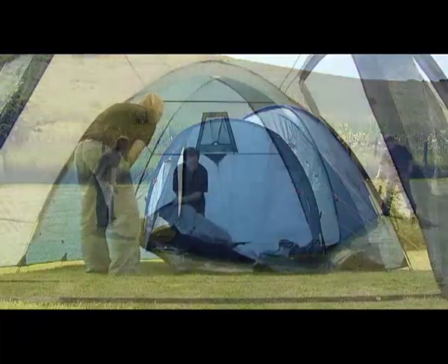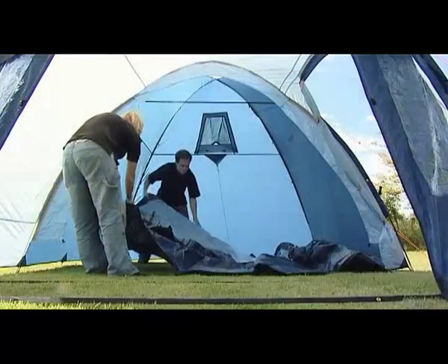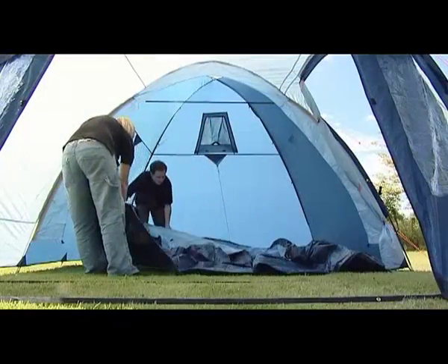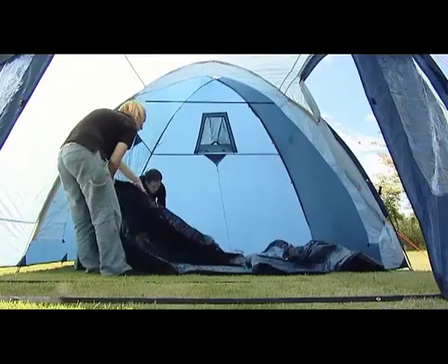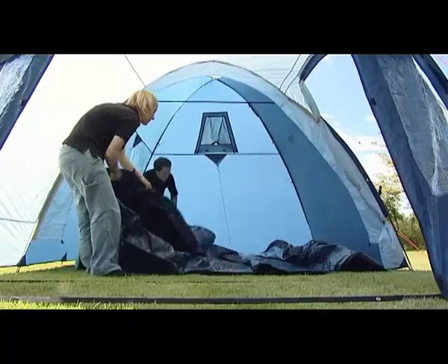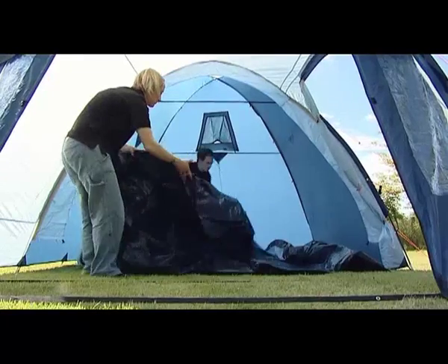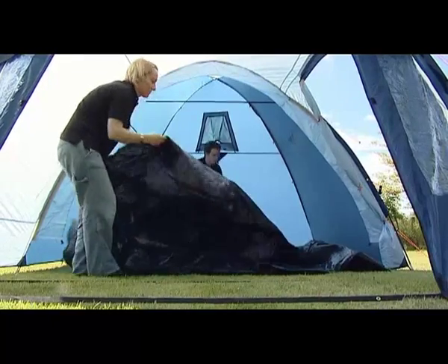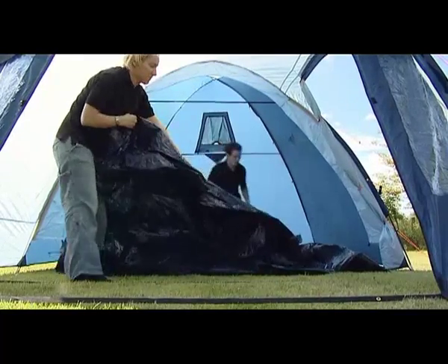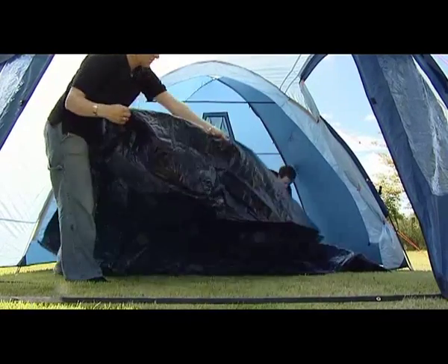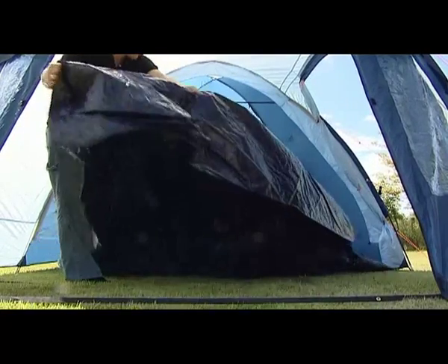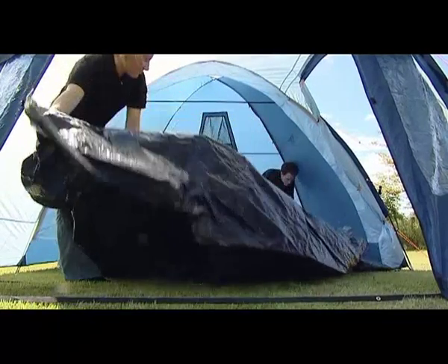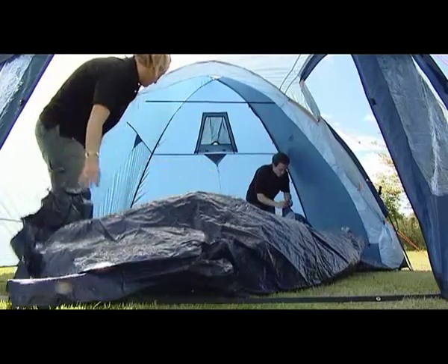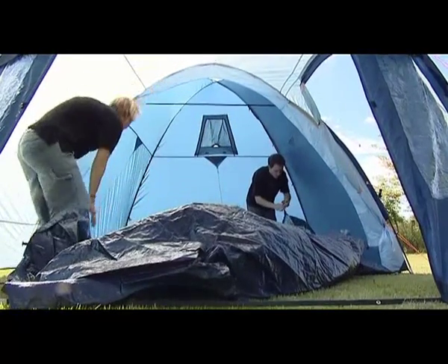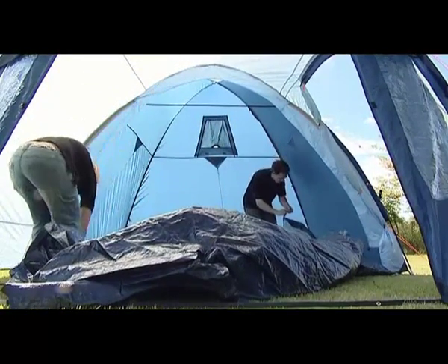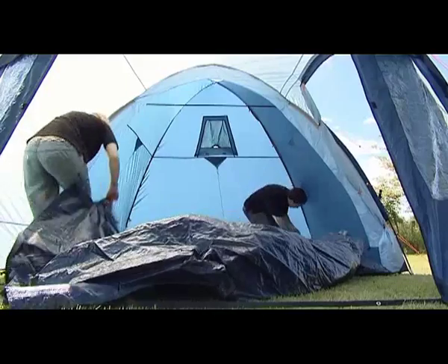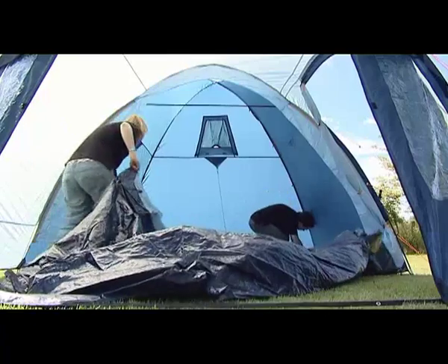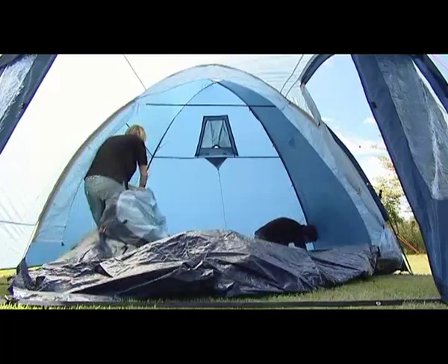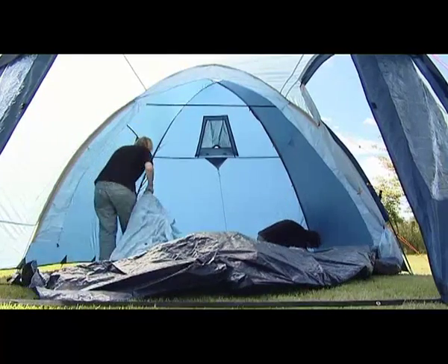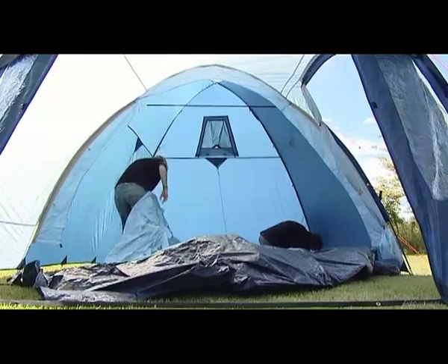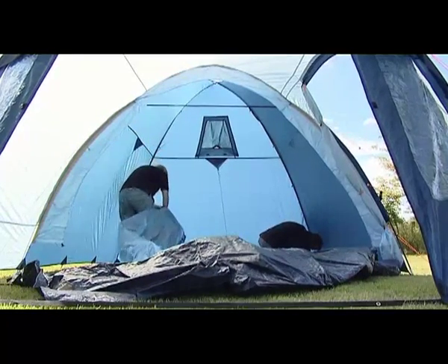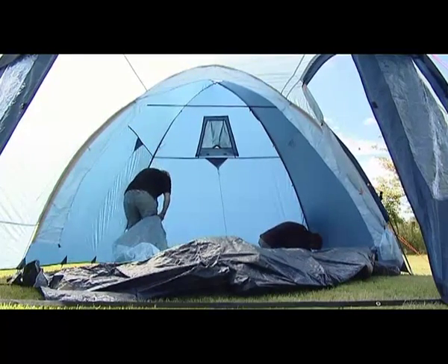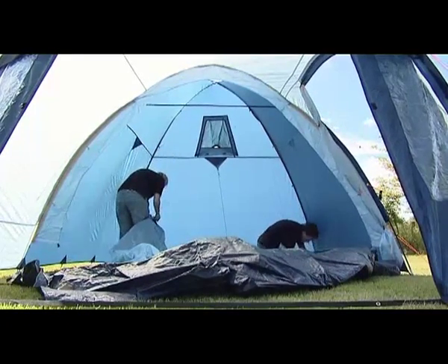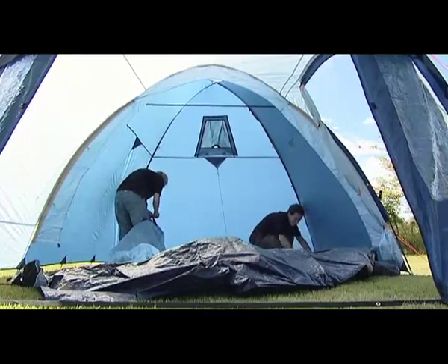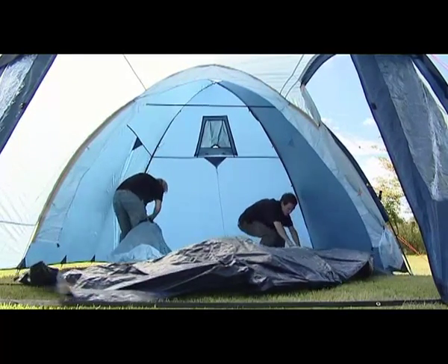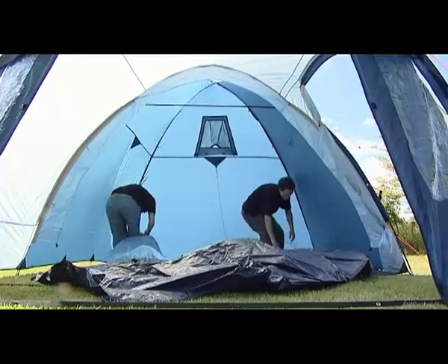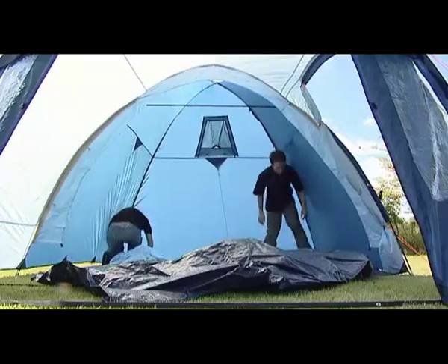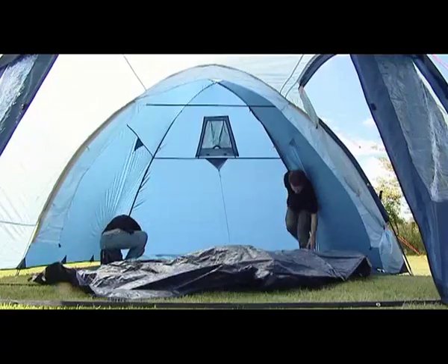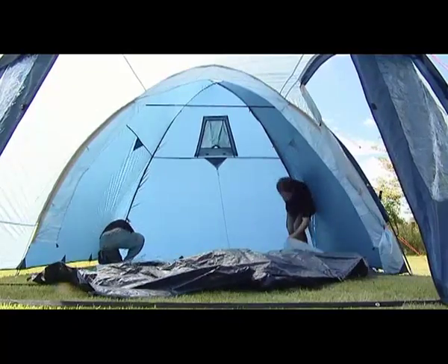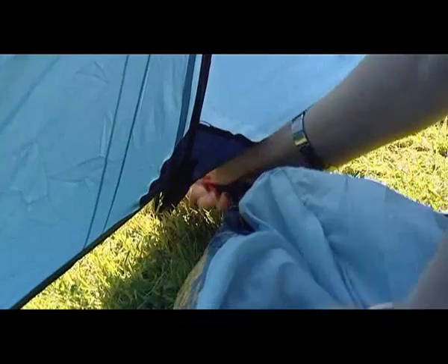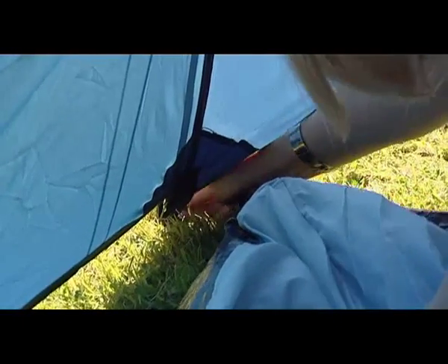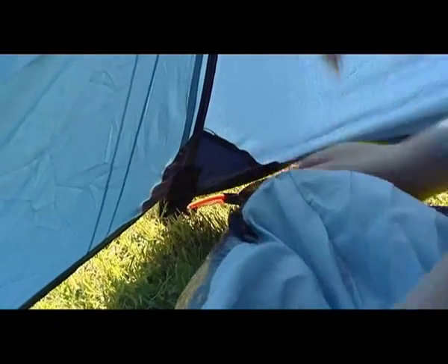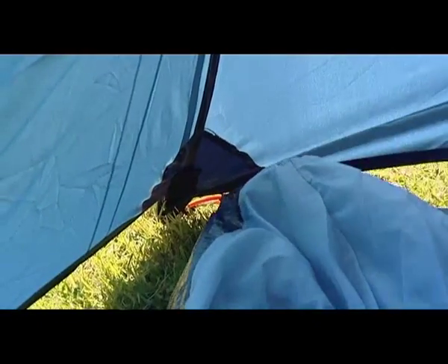Open out the inner inside the flysheet and position the doorway to correspond with the flysheet entrance. Starting from the rear corners of the tent, attach the elasticated hooks on the groundsheet to the corresponding rings on the base of the flysheet.